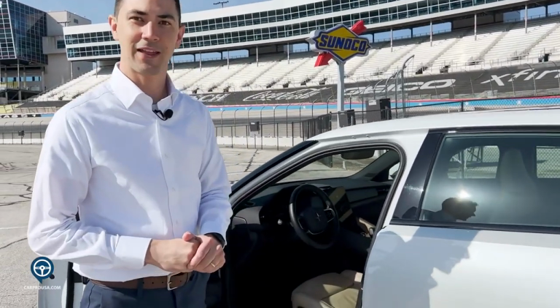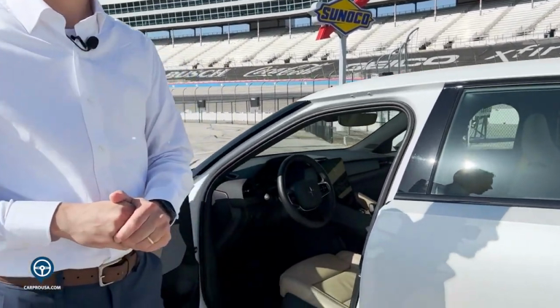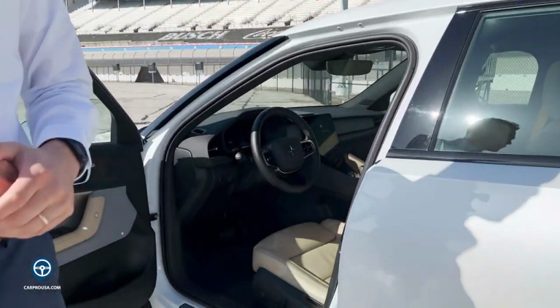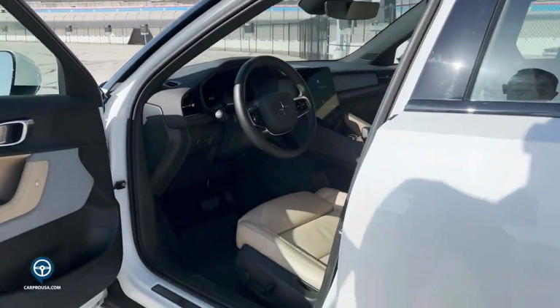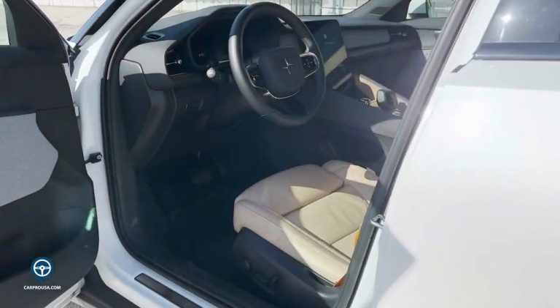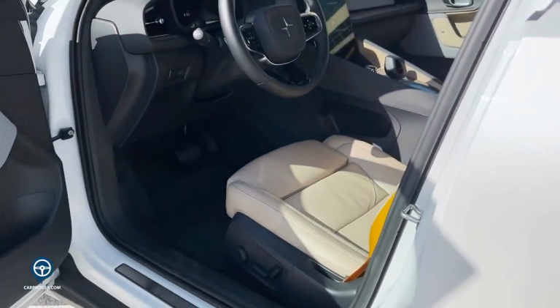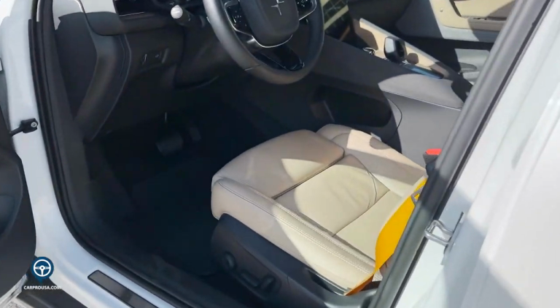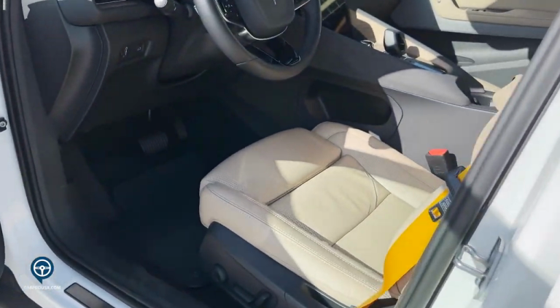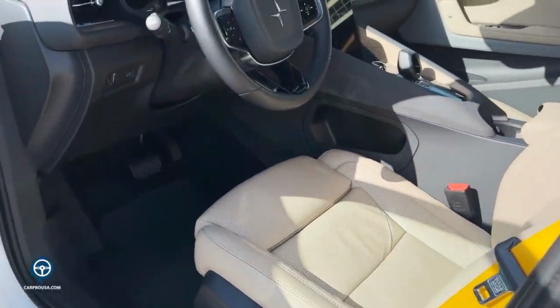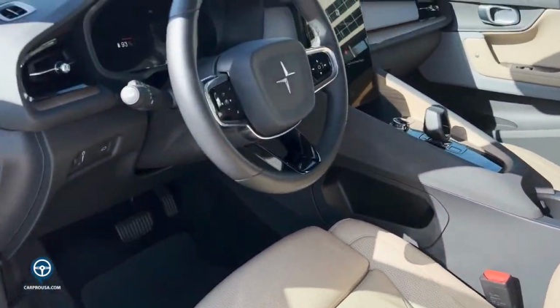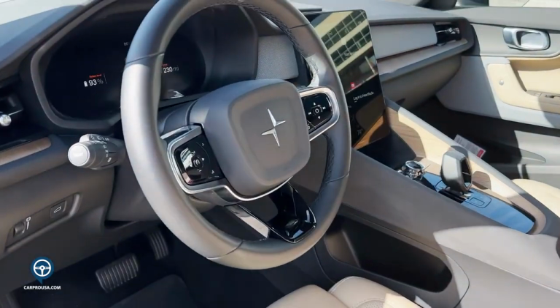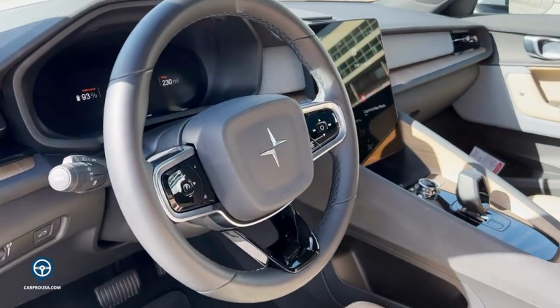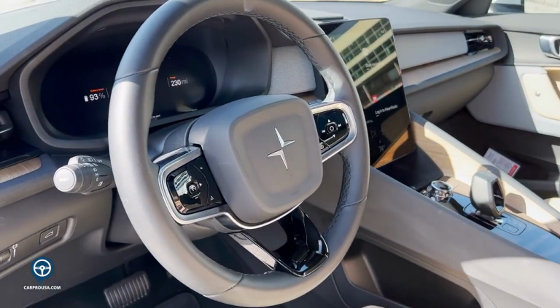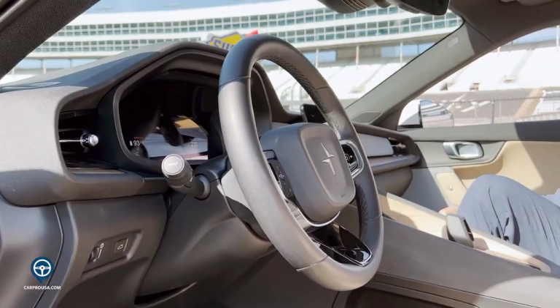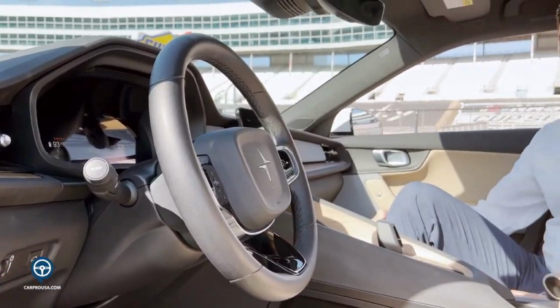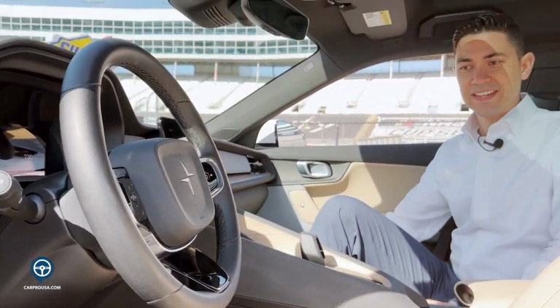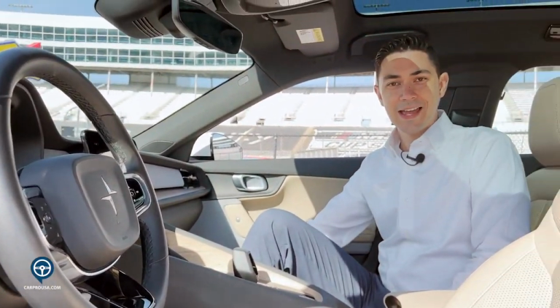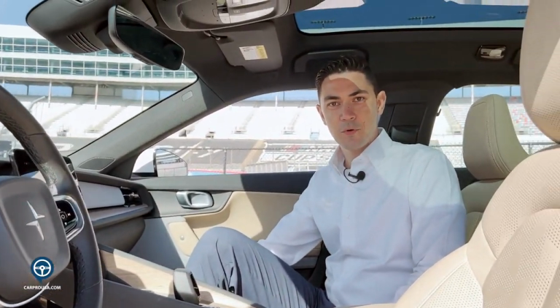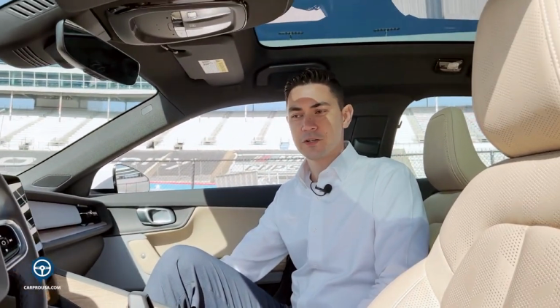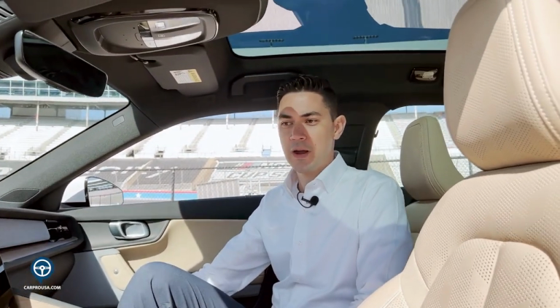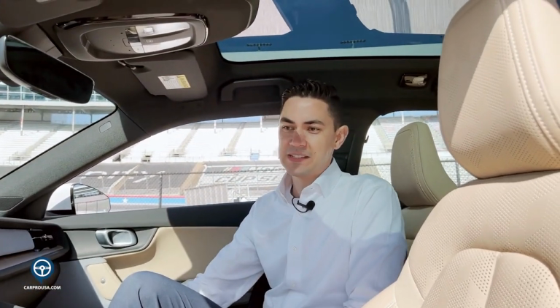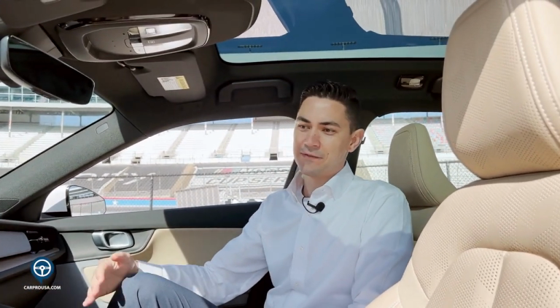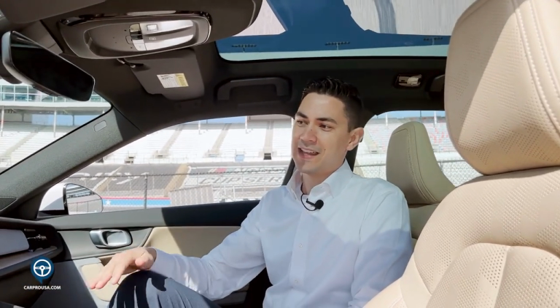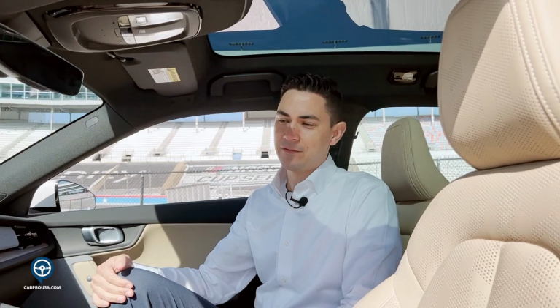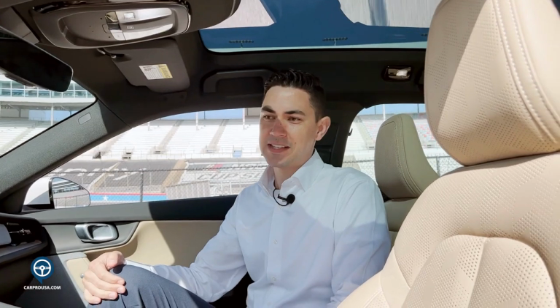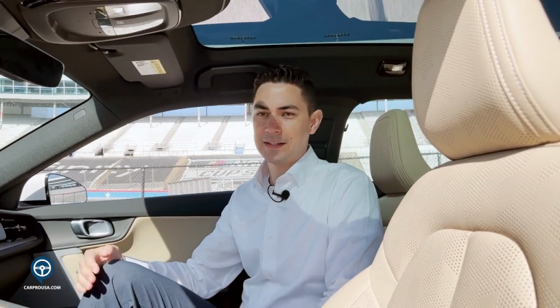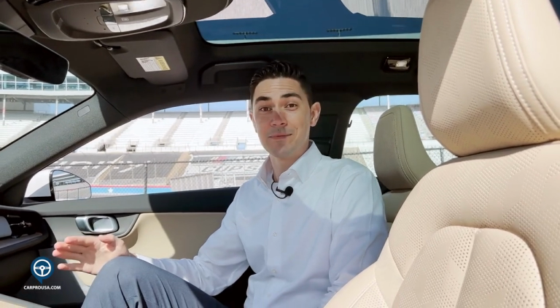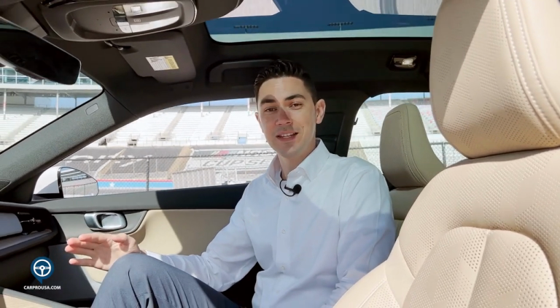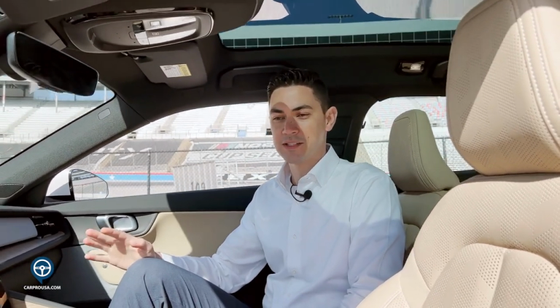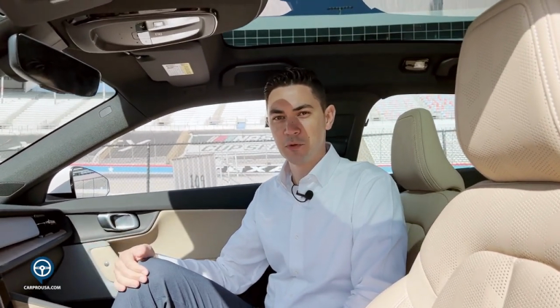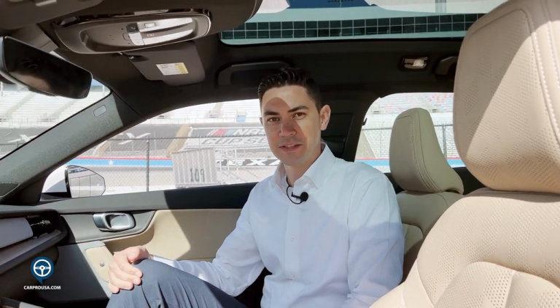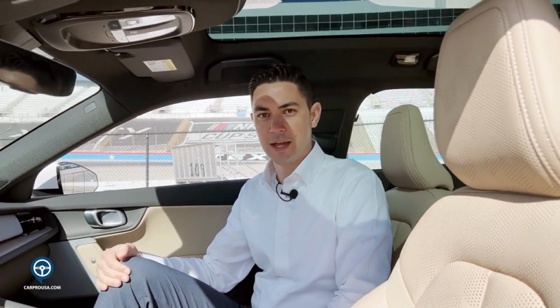Now that I'm out of the vehicle, it's going to turn off. As I walk away, it will automatically lock. Welcome to the inside of the Polestar 2. As you can see, it's very Scandinavian designed — simplistic, but beautiful at the same time.